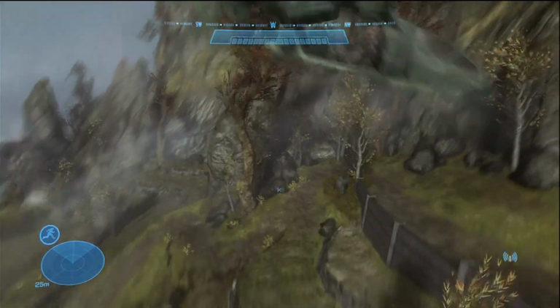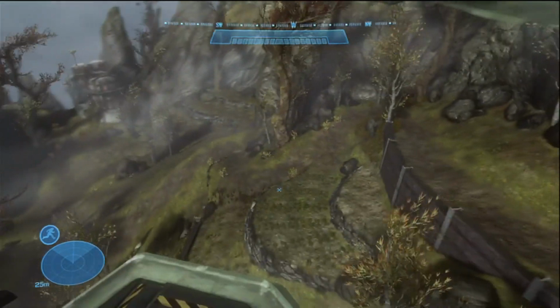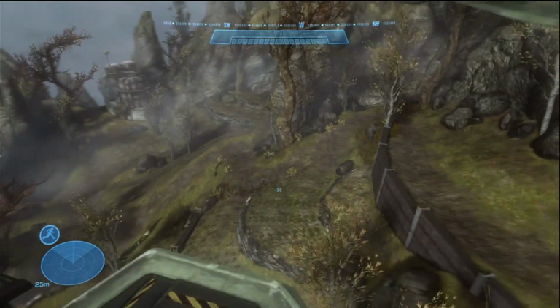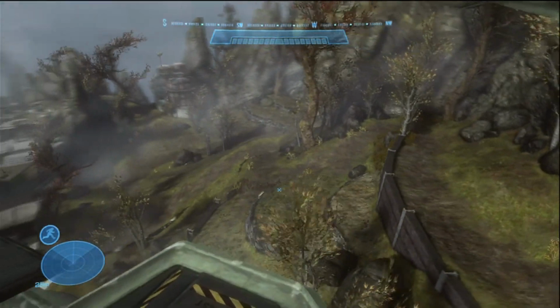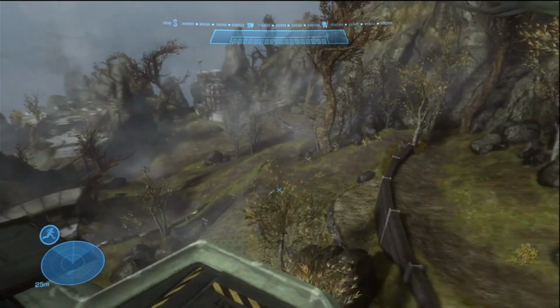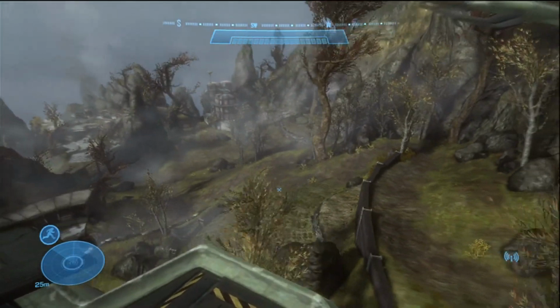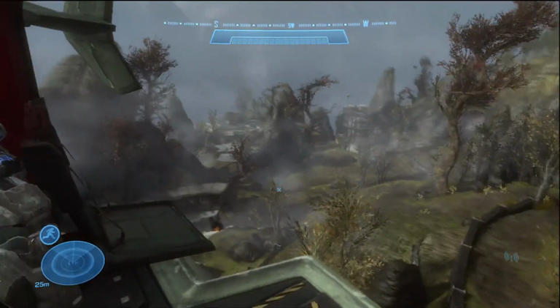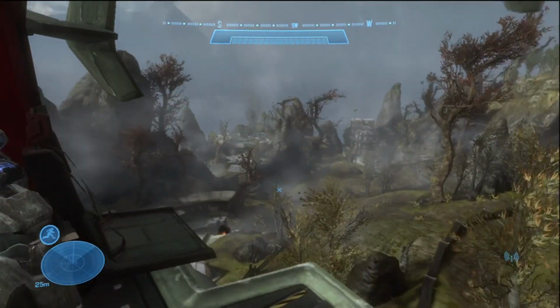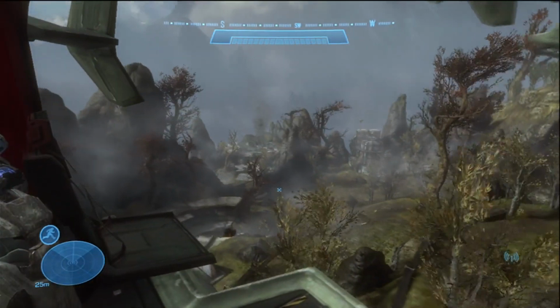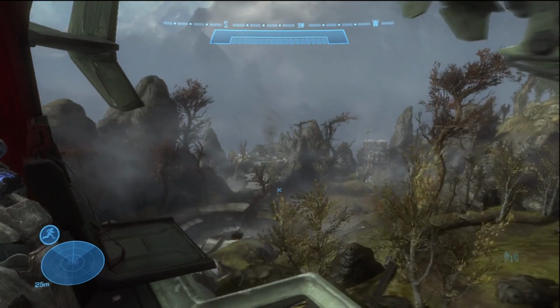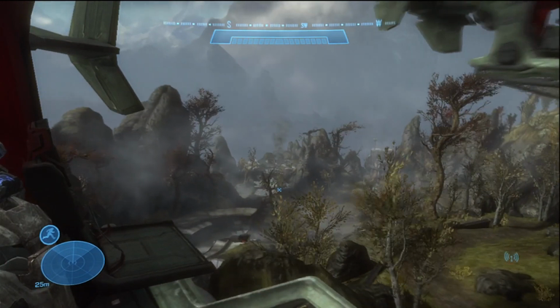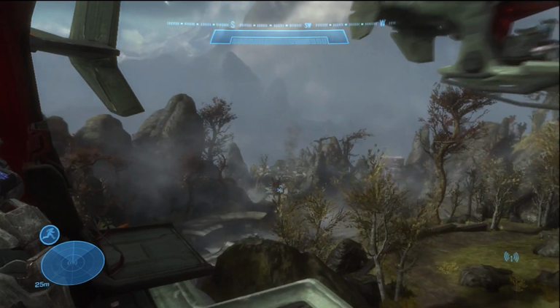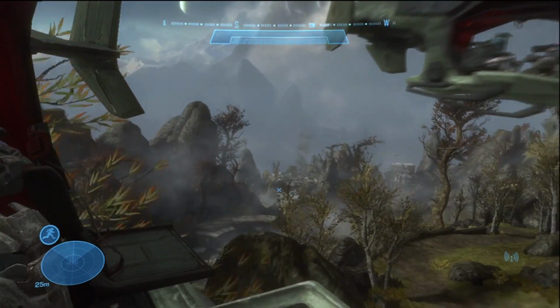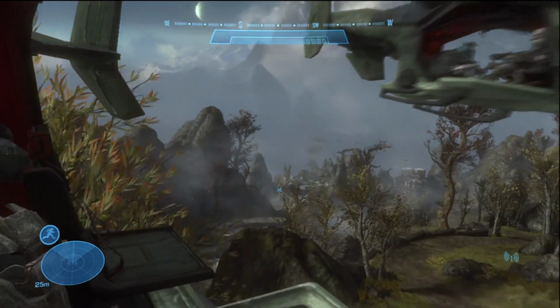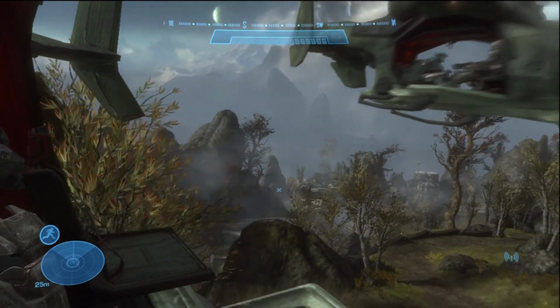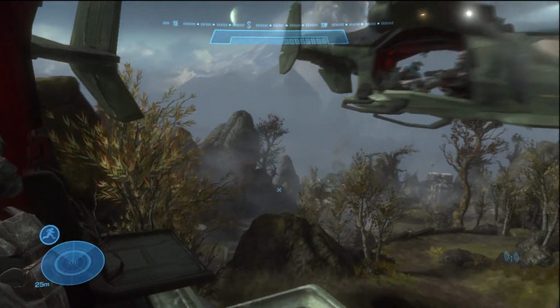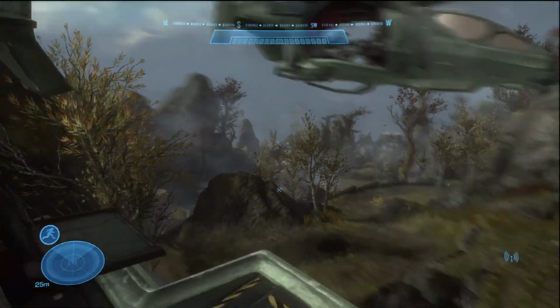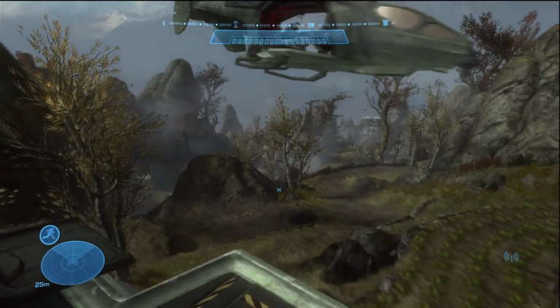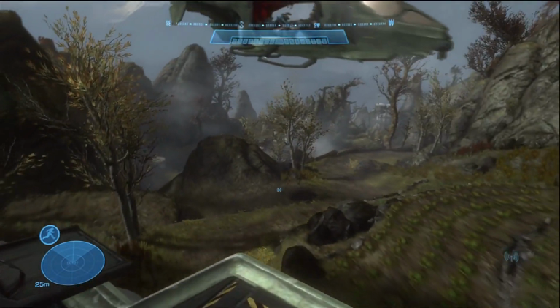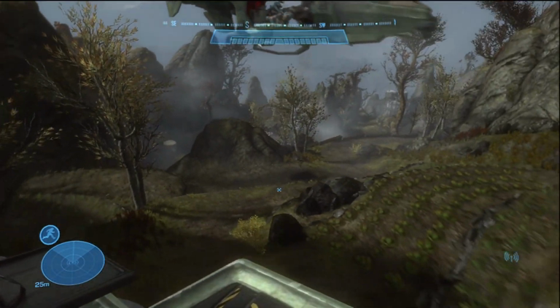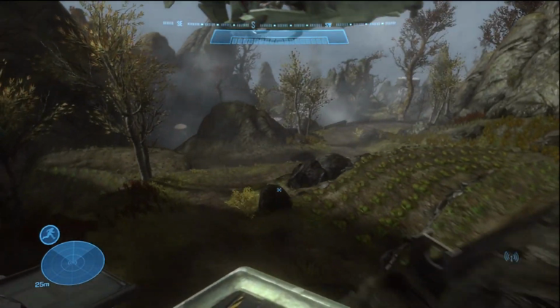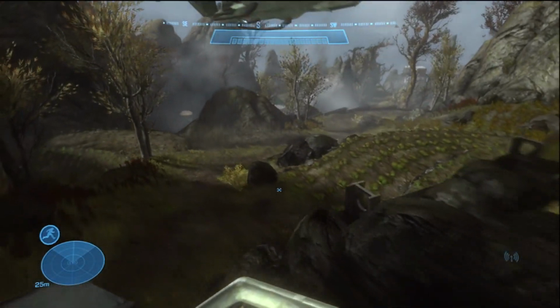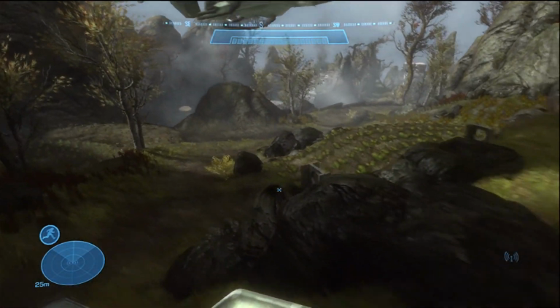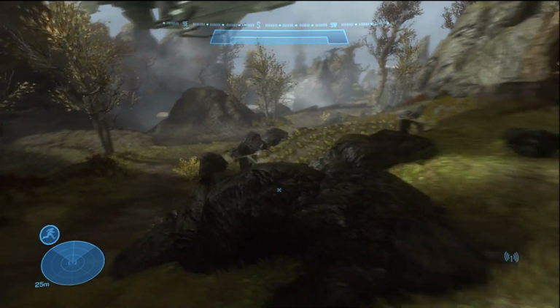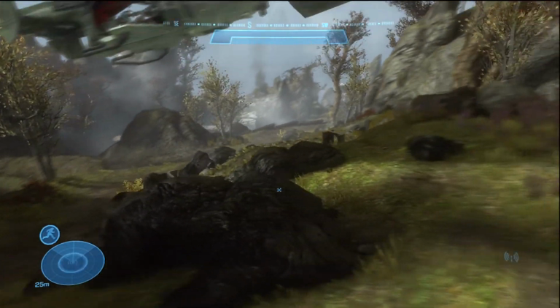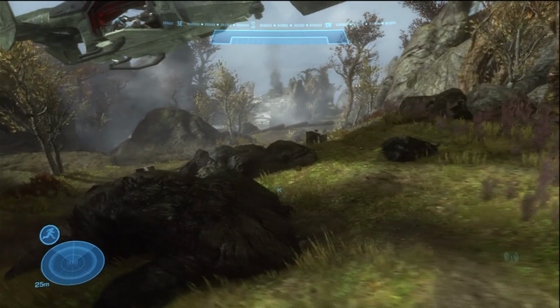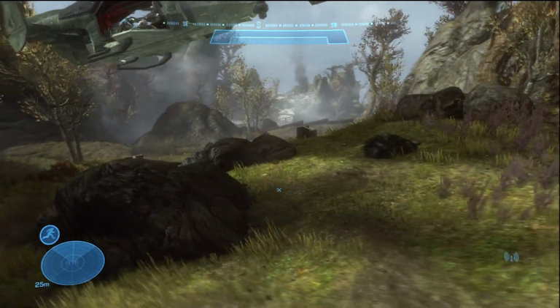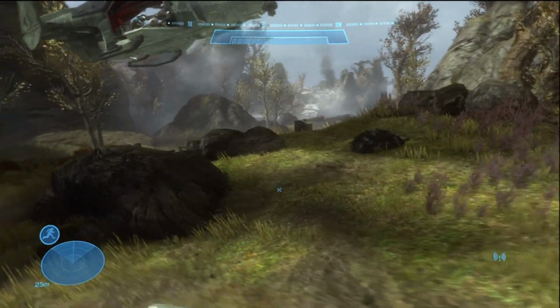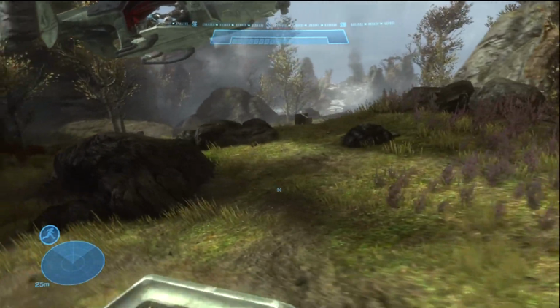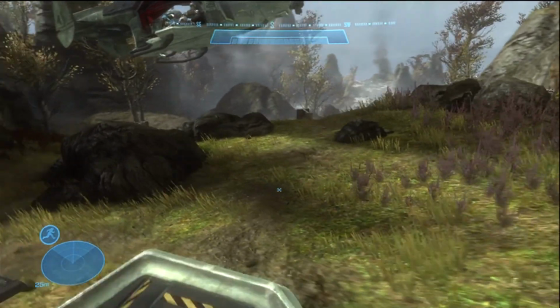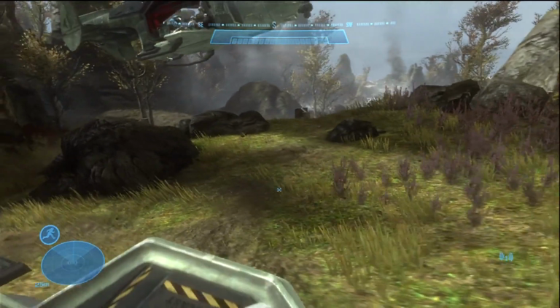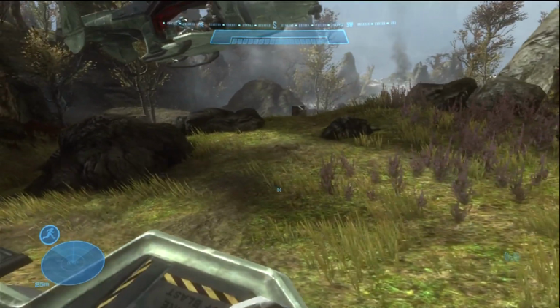So let's take a look. First of all, what we're going to do is we're going to take a sprint here. We're going to fast forward because XP walks really slow.